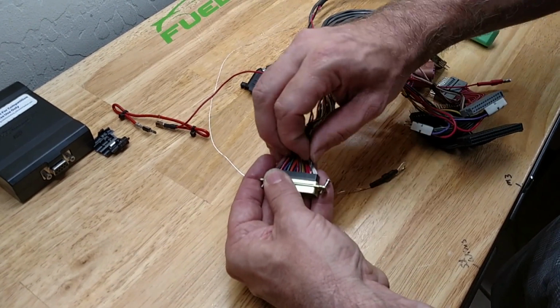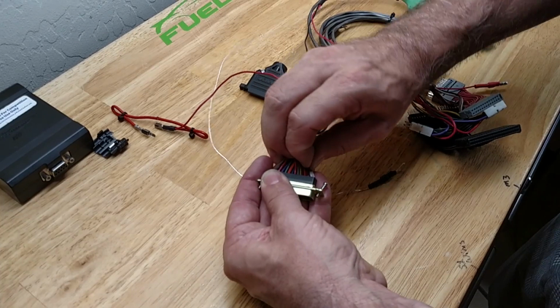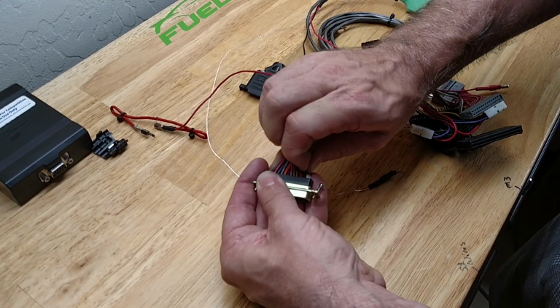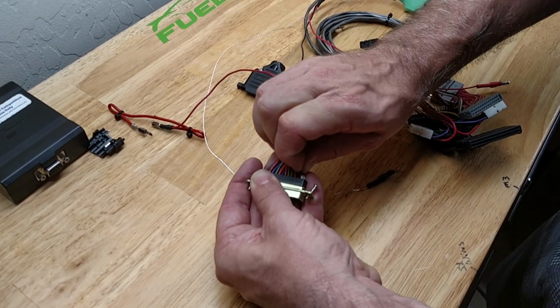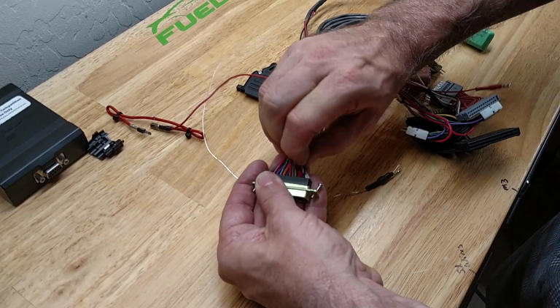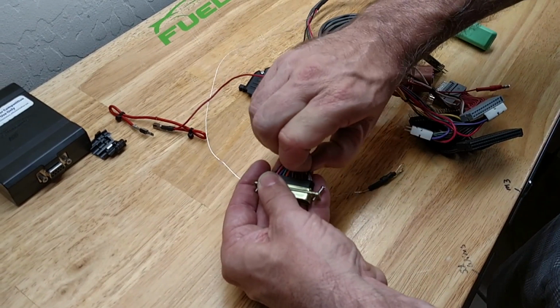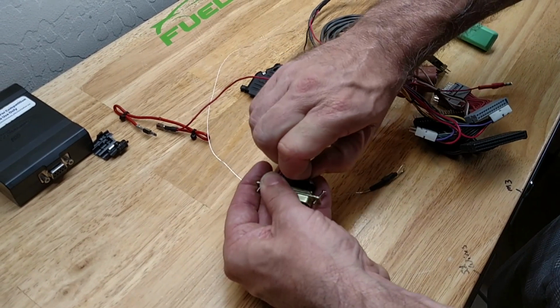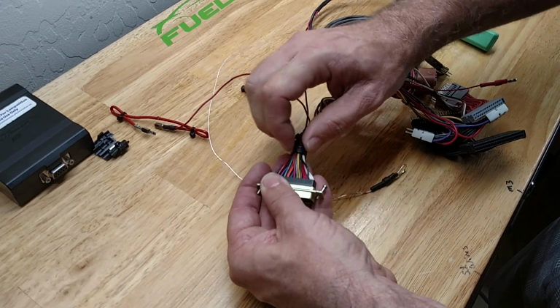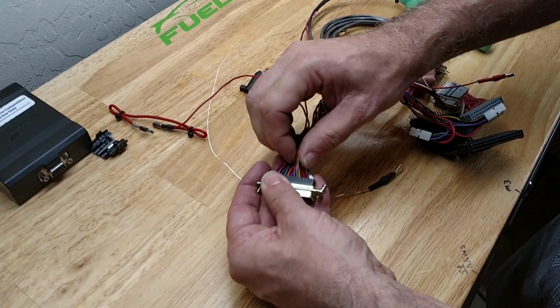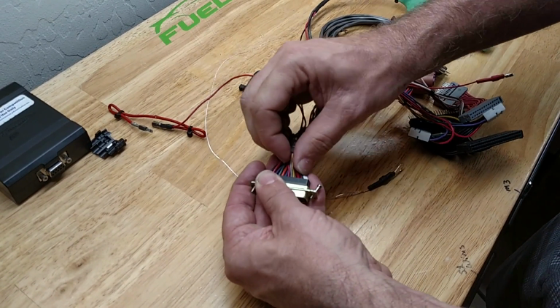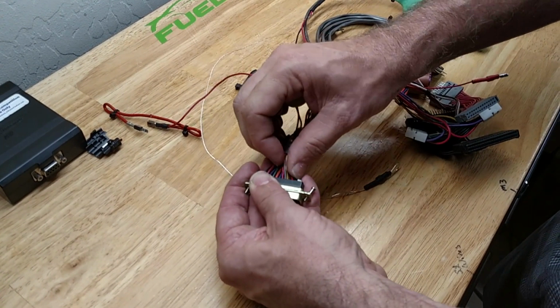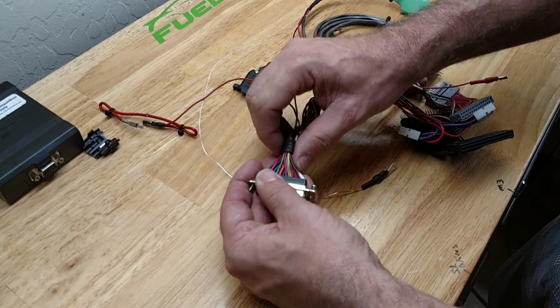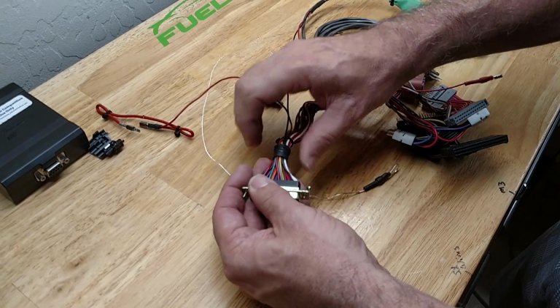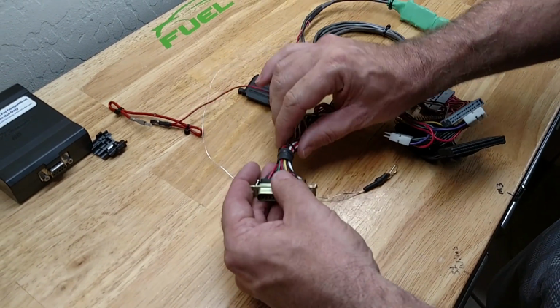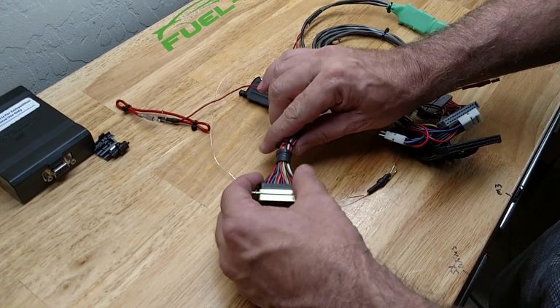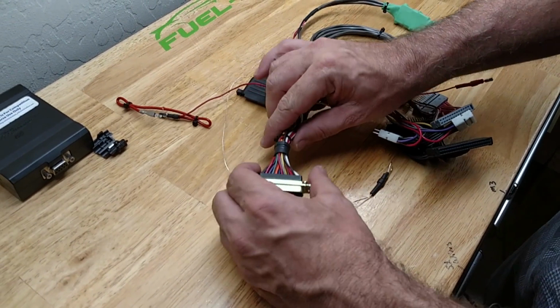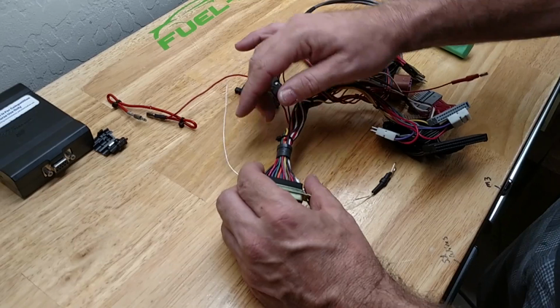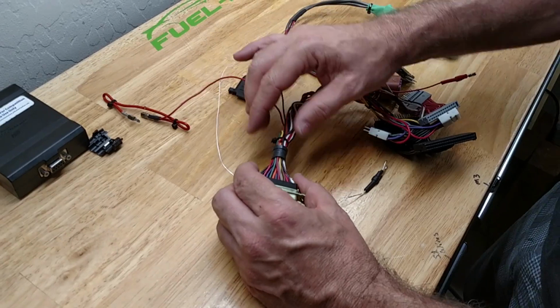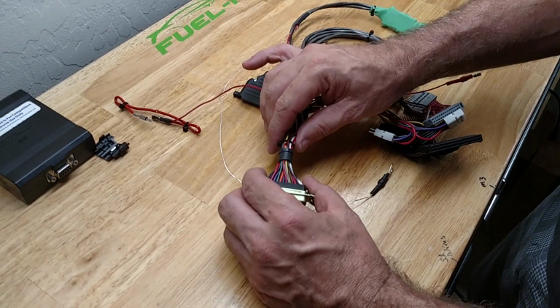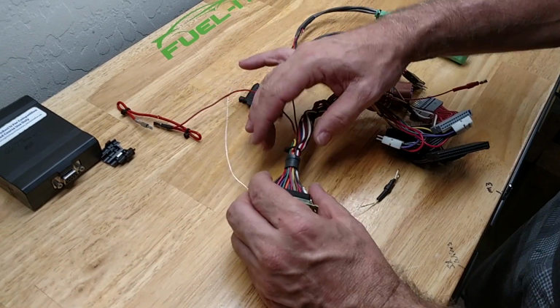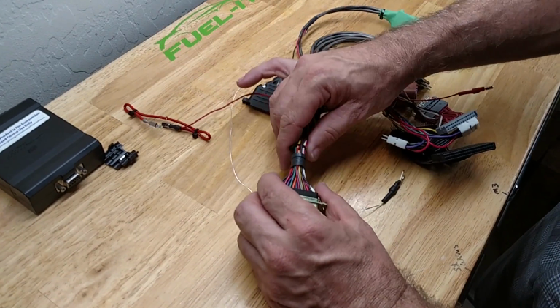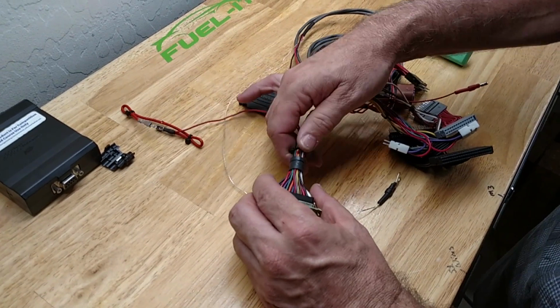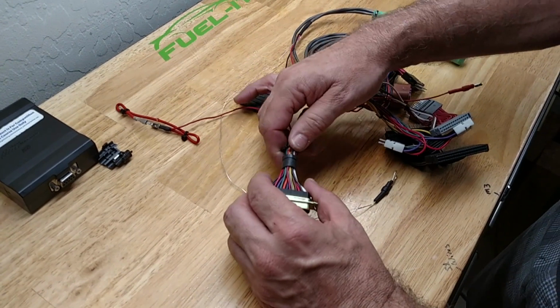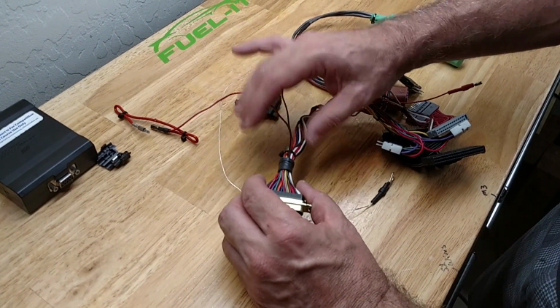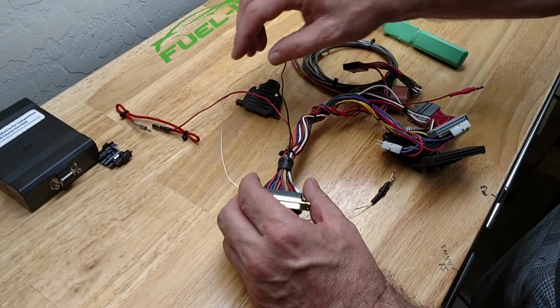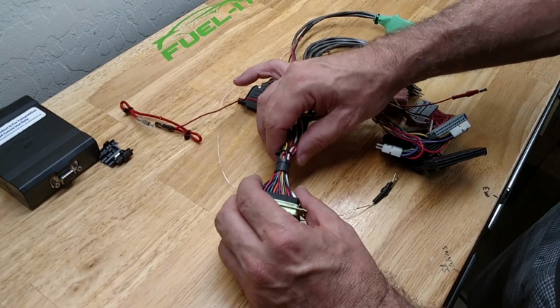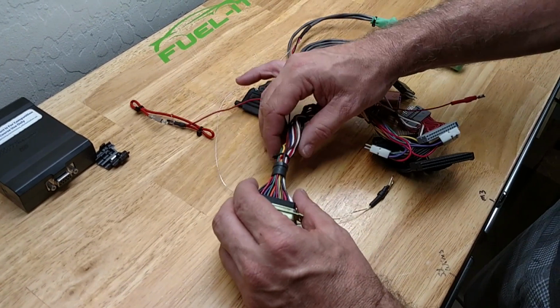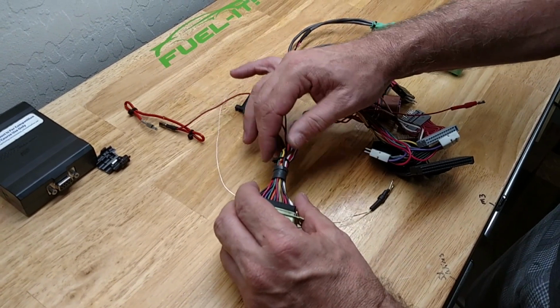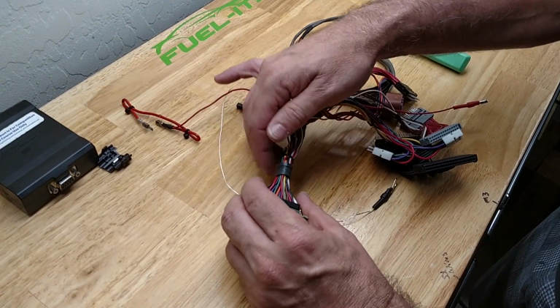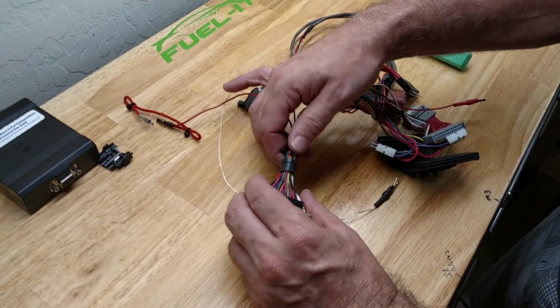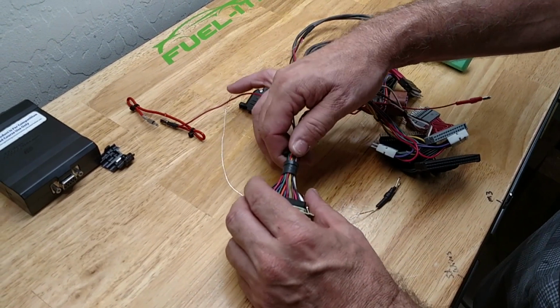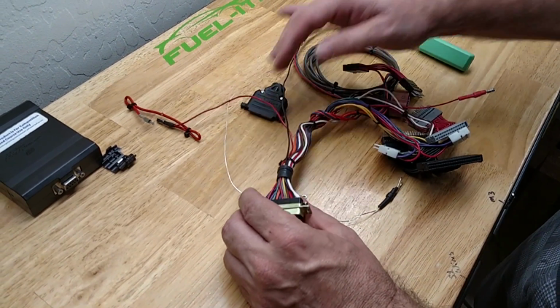Make sure you push it all the way in so it locks in place. We have also included some extra zip ties so that when you put this all back together you can go ahead and close it up.